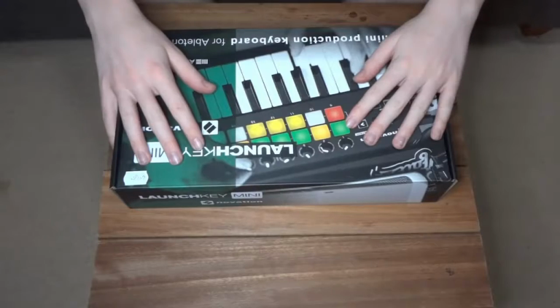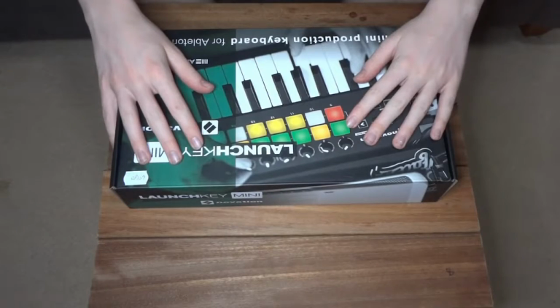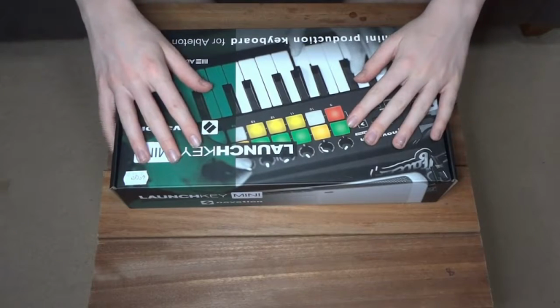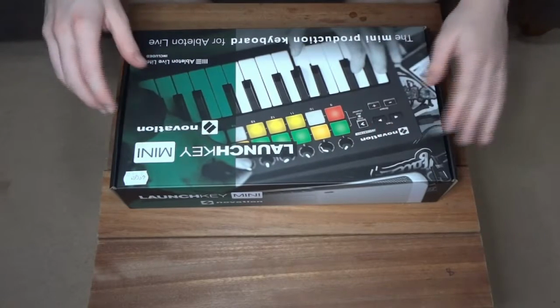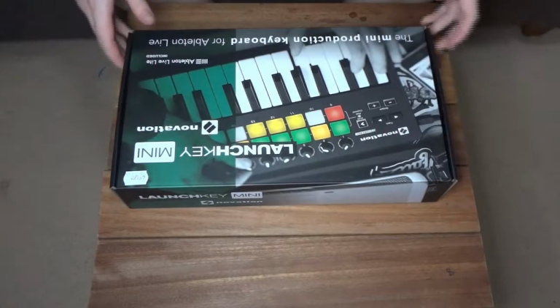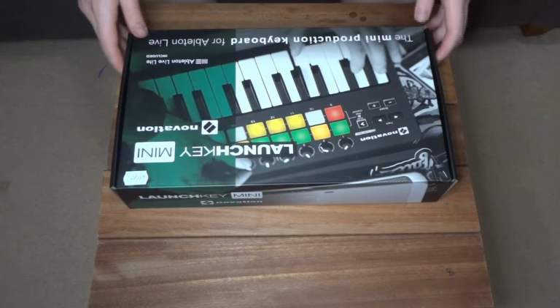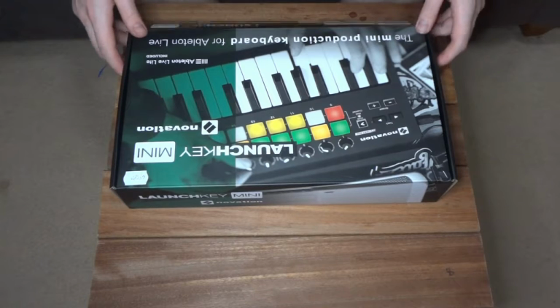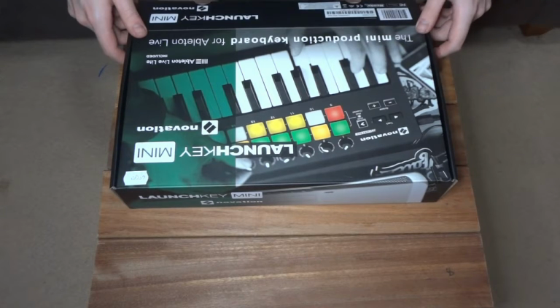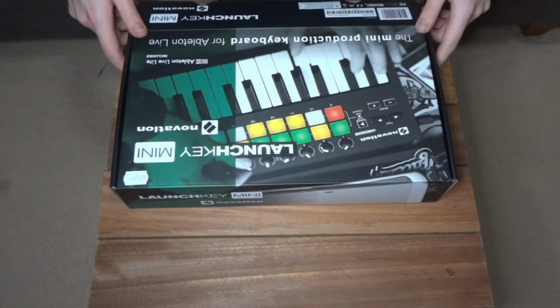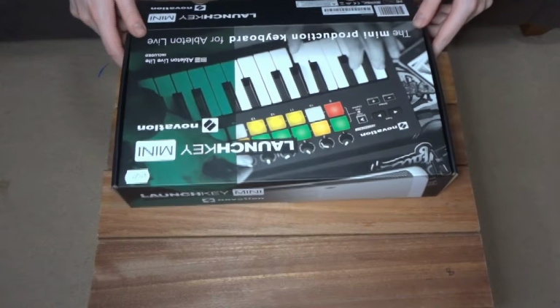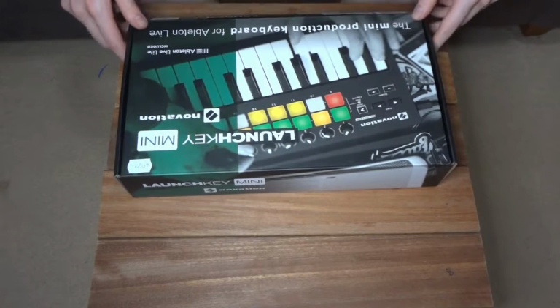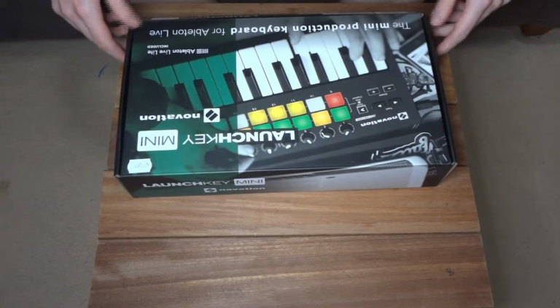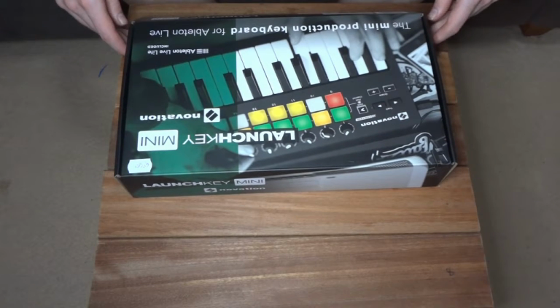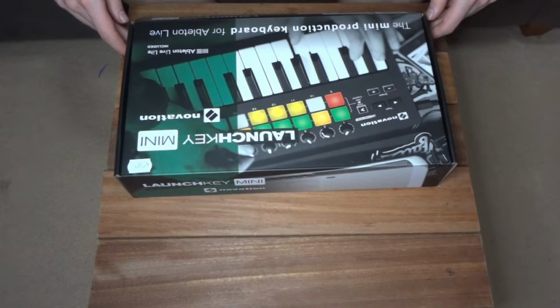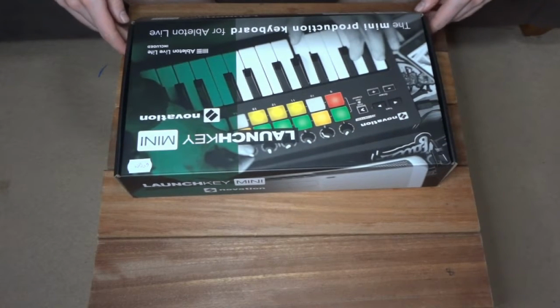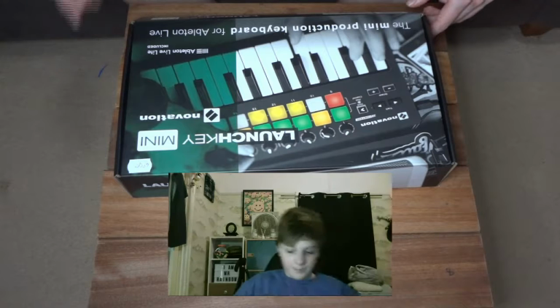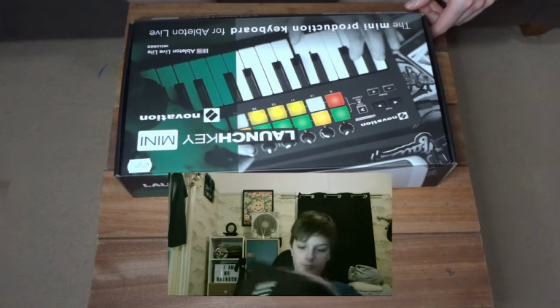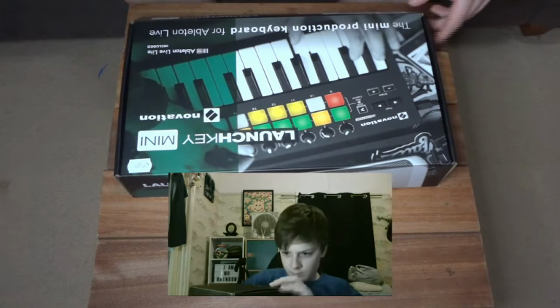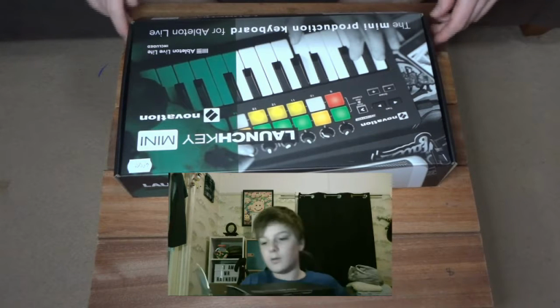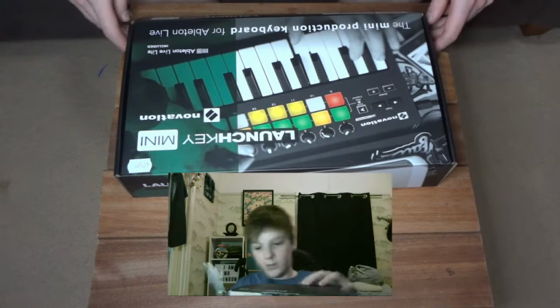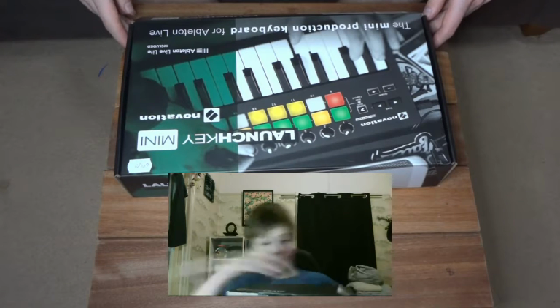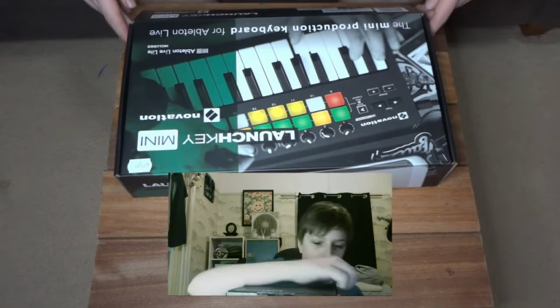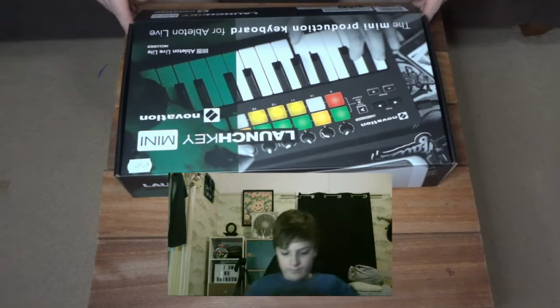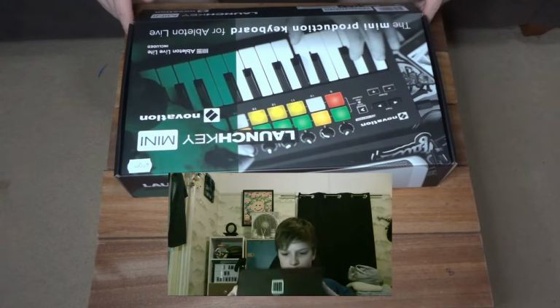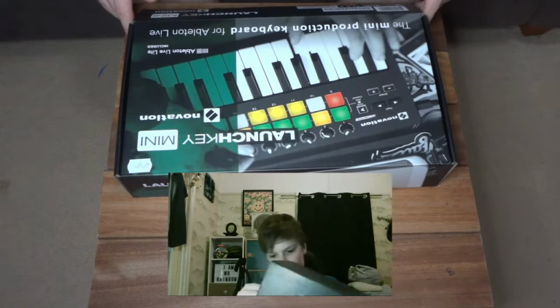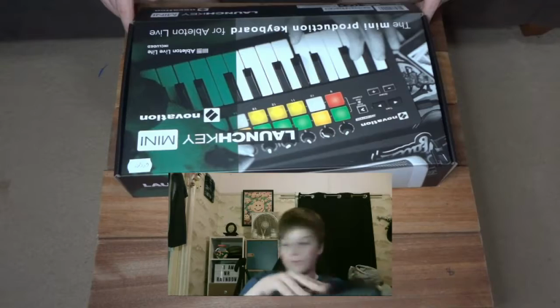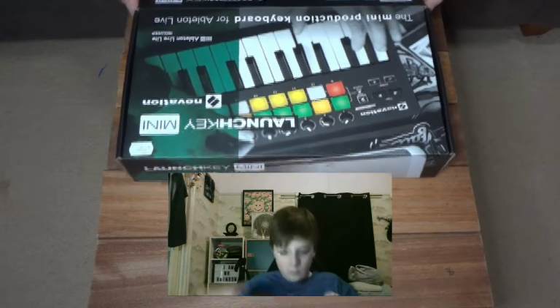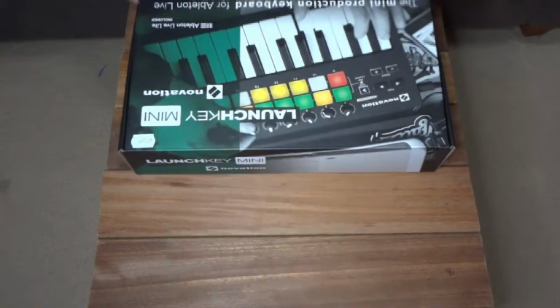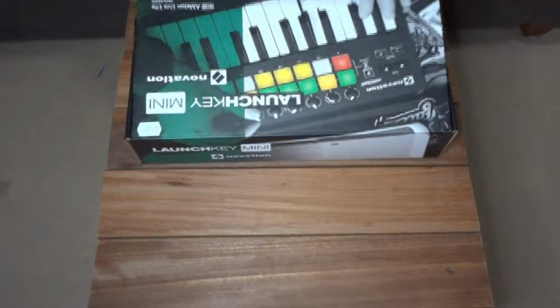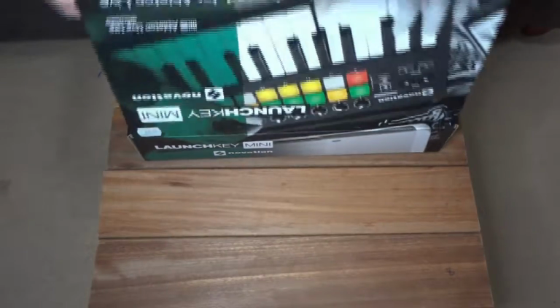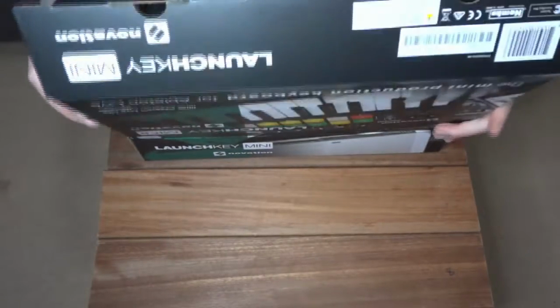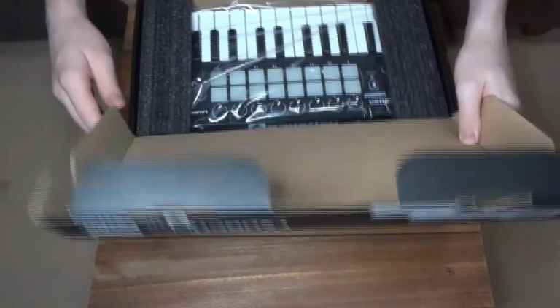Okay guys, here we go, we're going to be opening this up. I already opened the box just to make sure I wouldn't embarrass myself — yeah, from that one unboxing where it took forever to get the box open and I had to speed it up. So anyway, here we are.